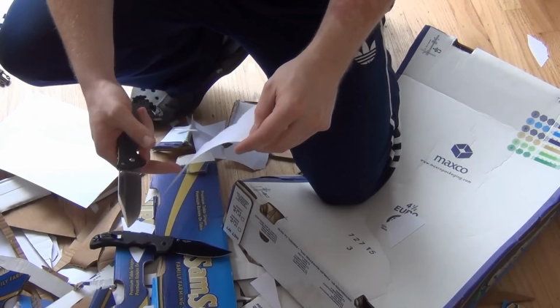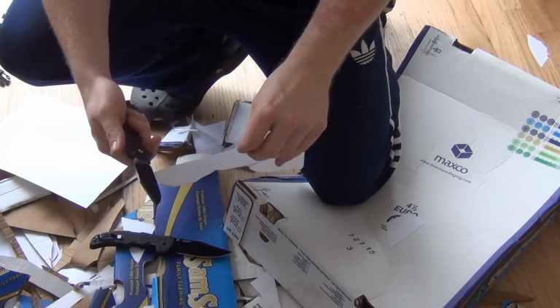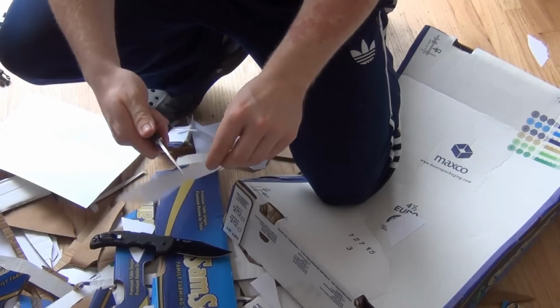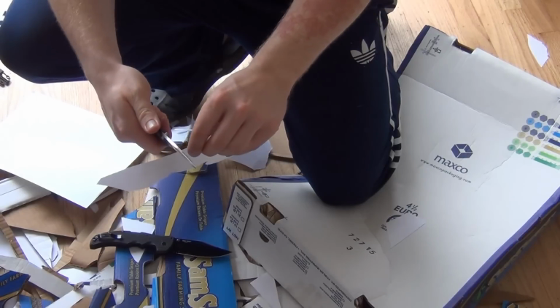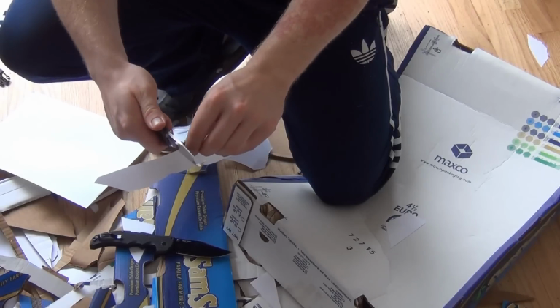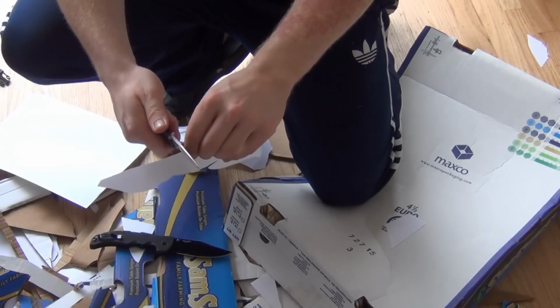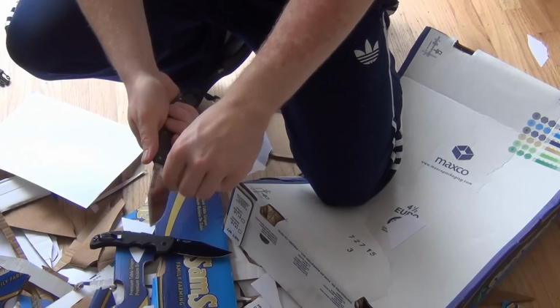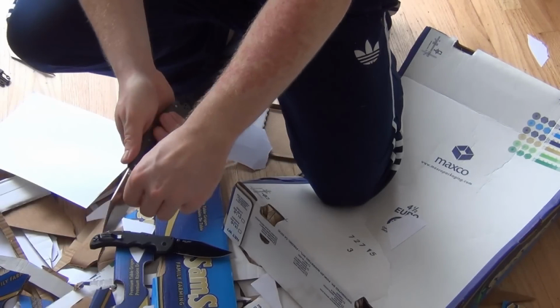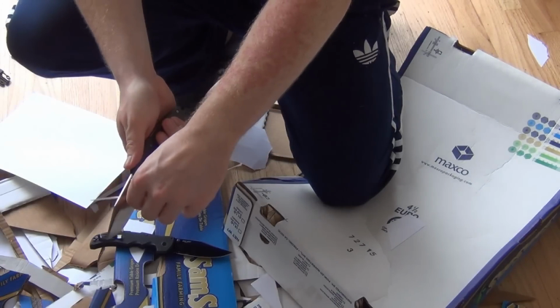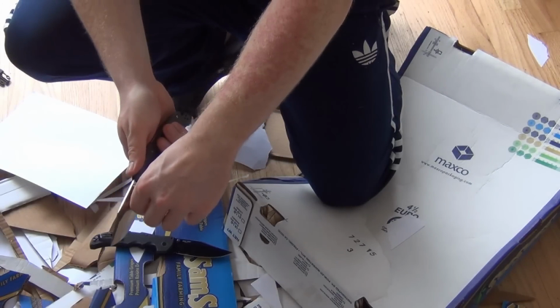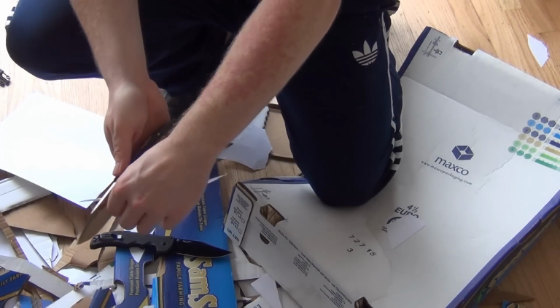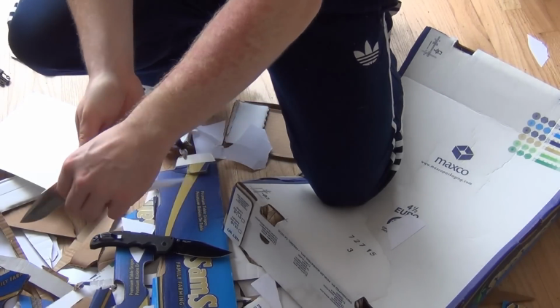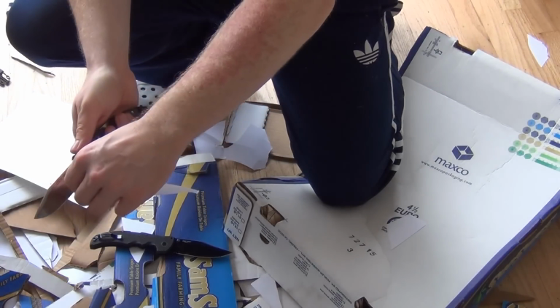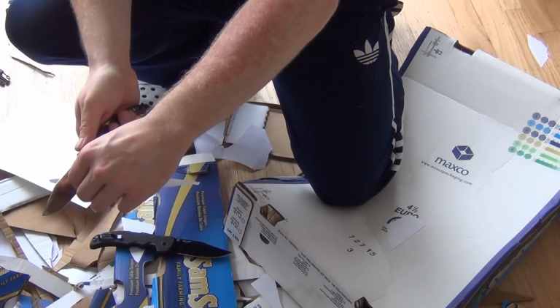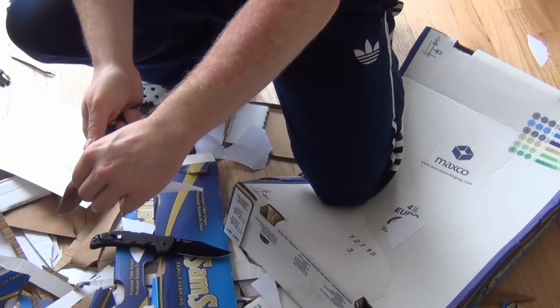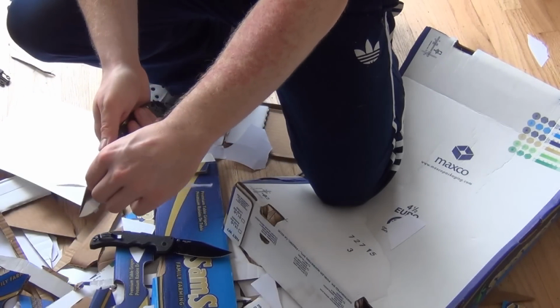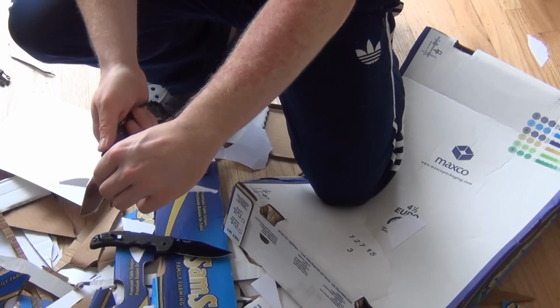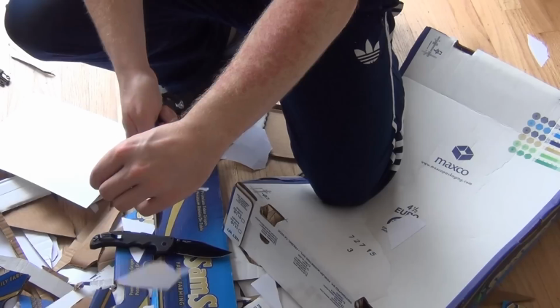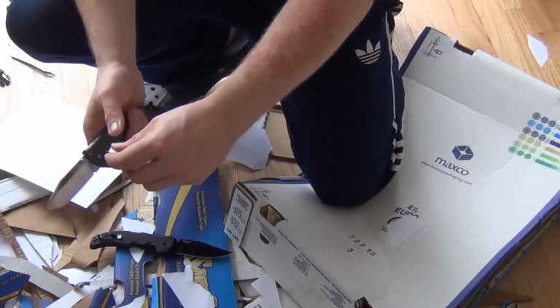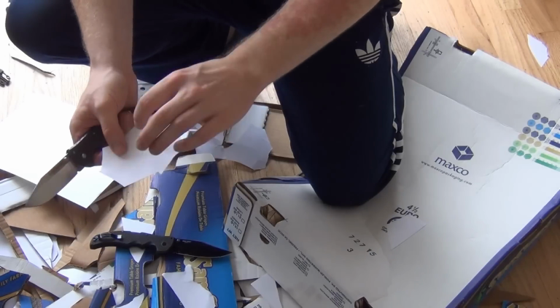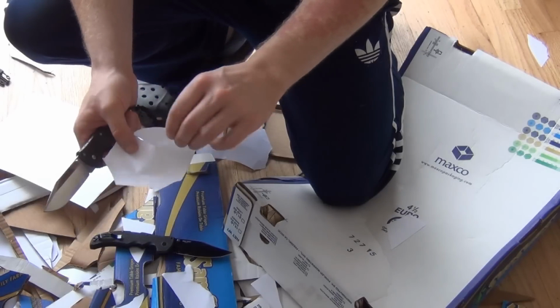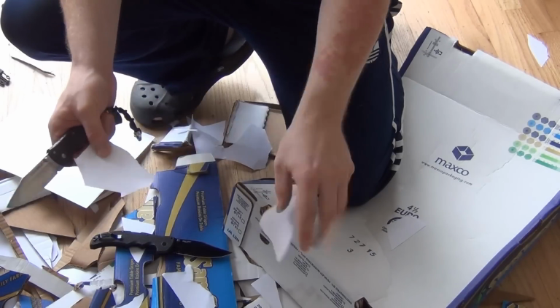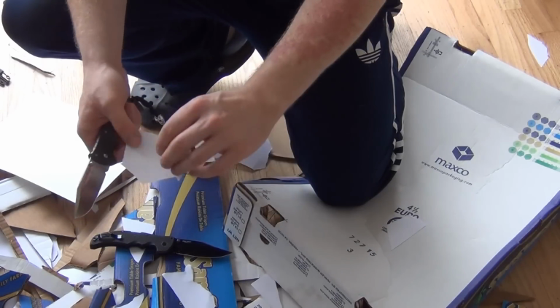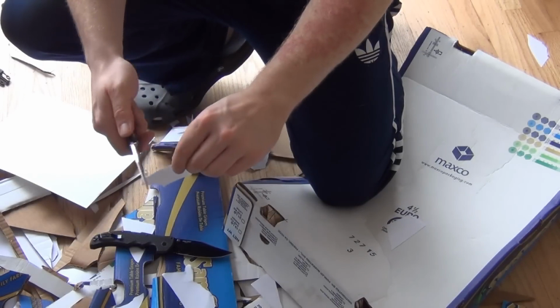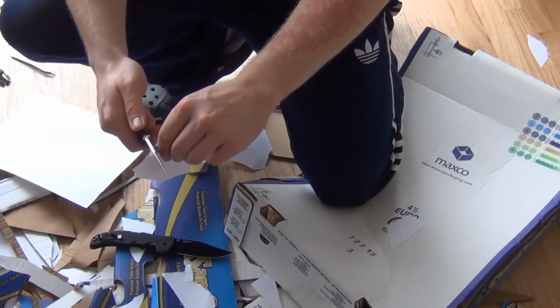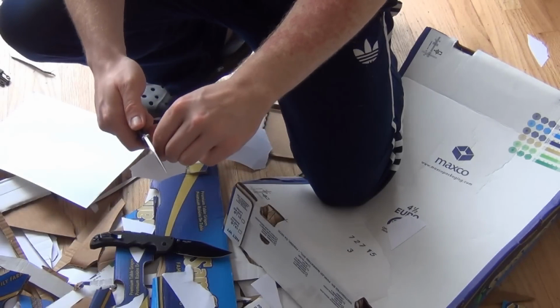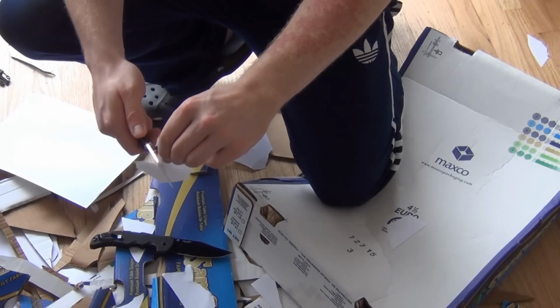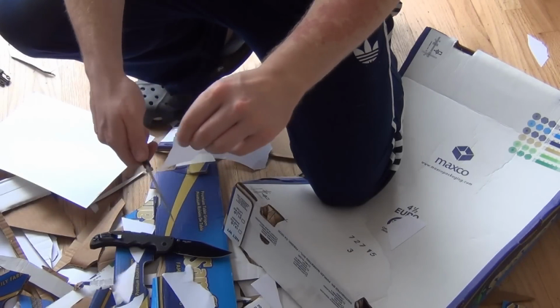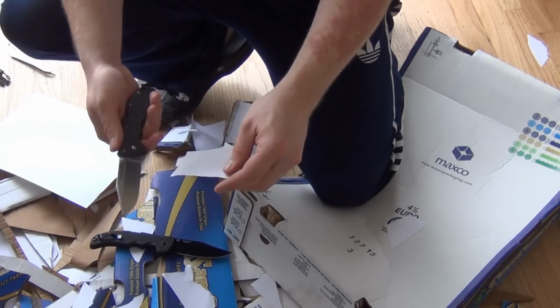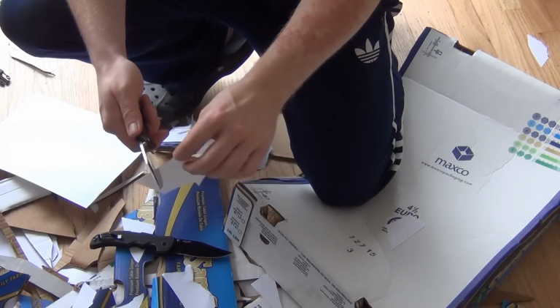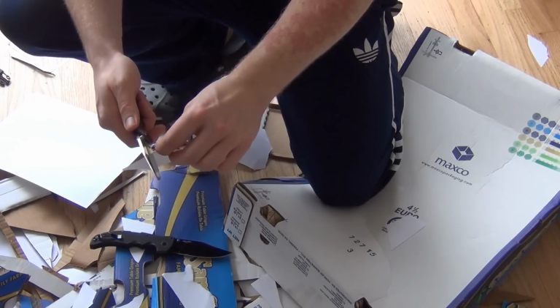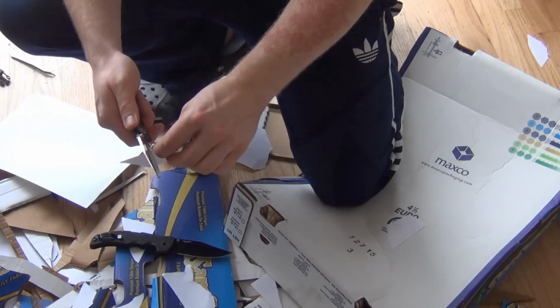Still sharp. Still sharp. You can see that I'm cutting on the back part there. Still sharp.